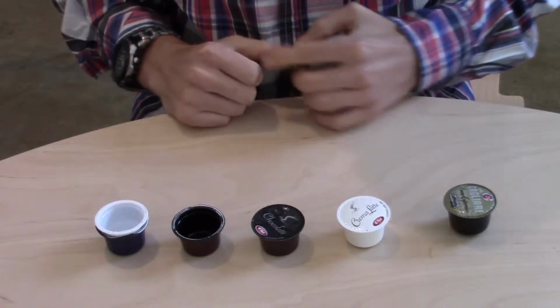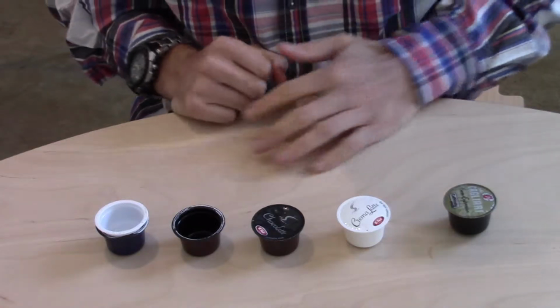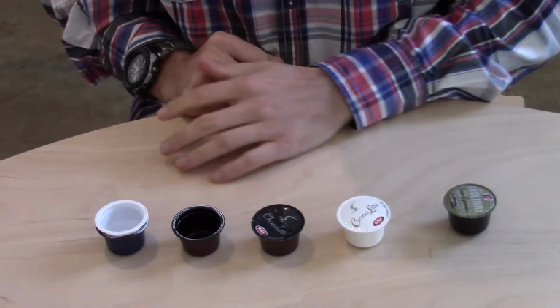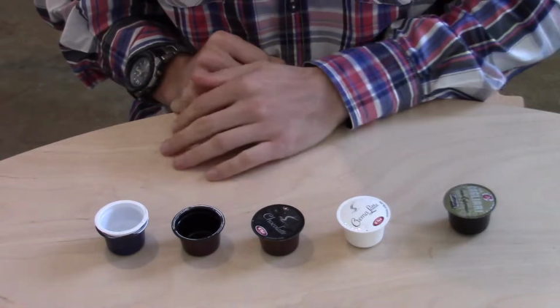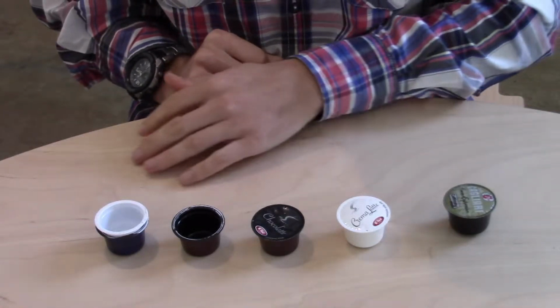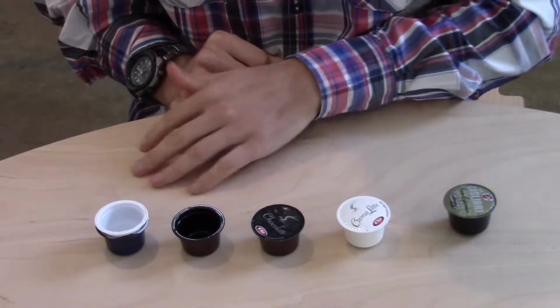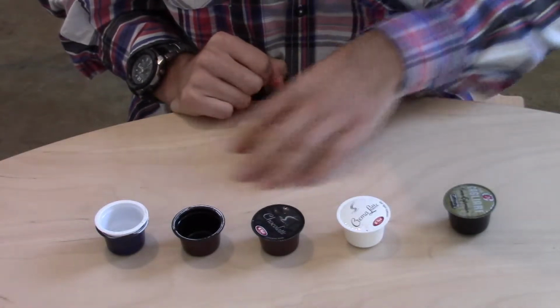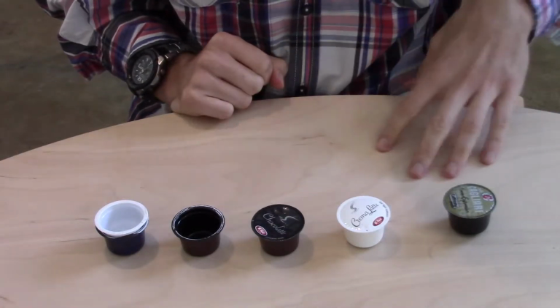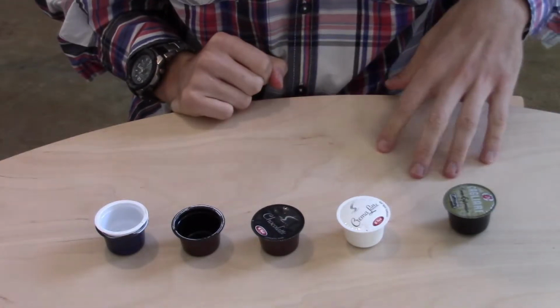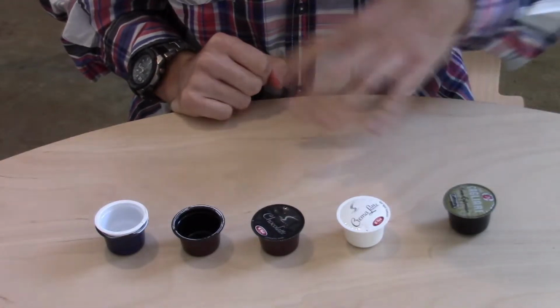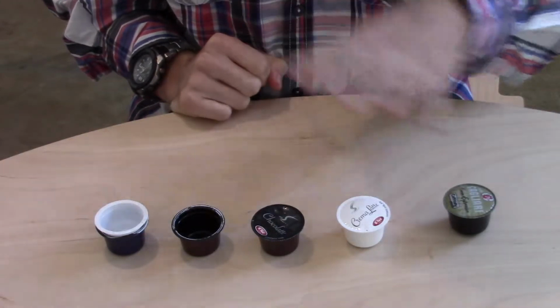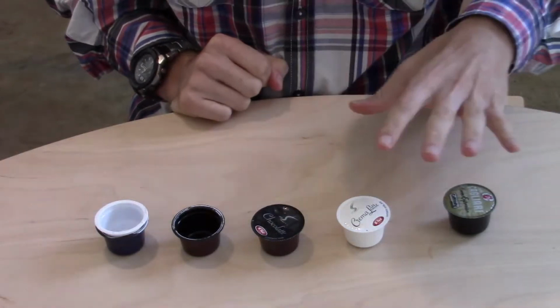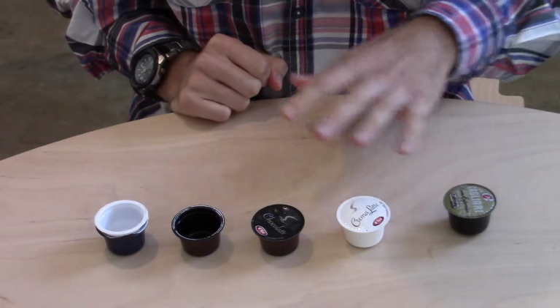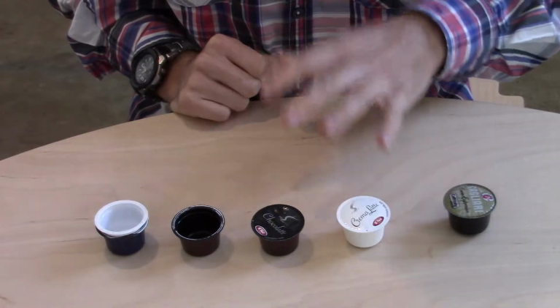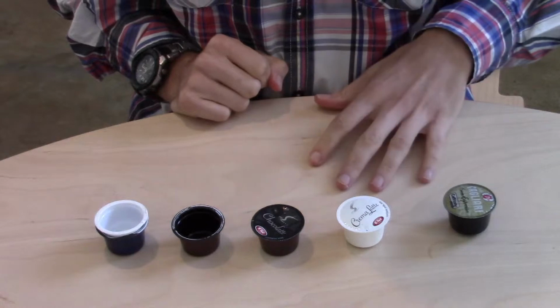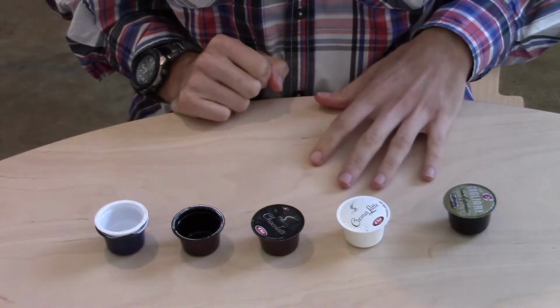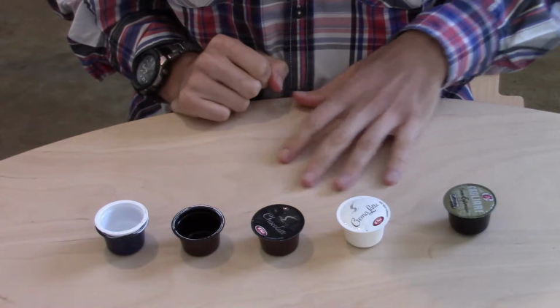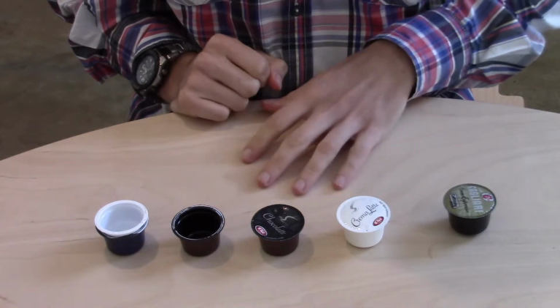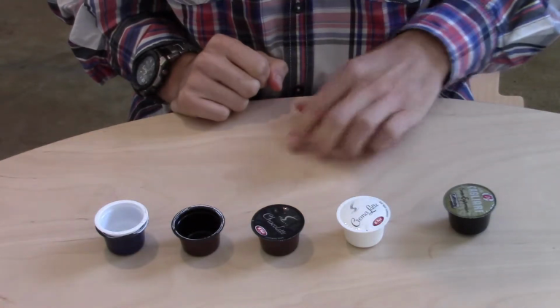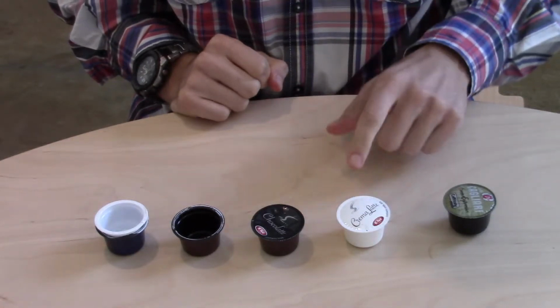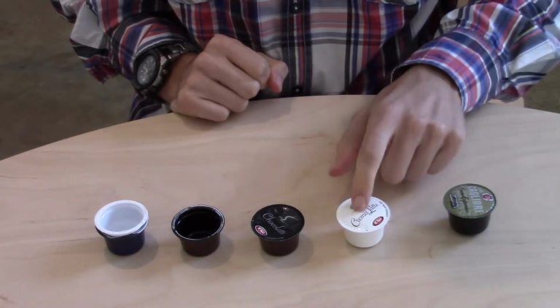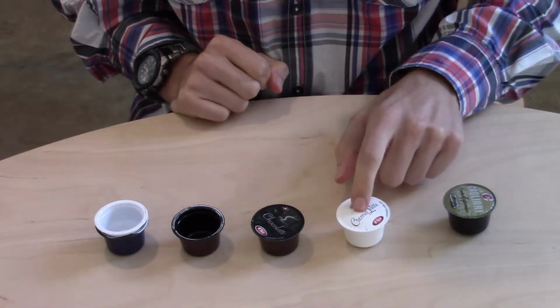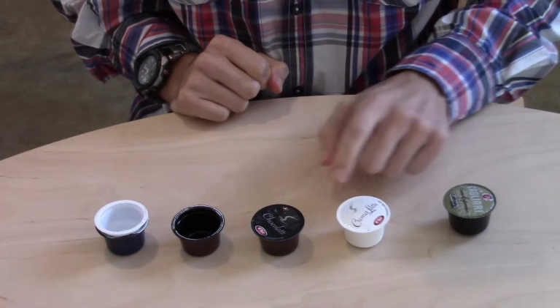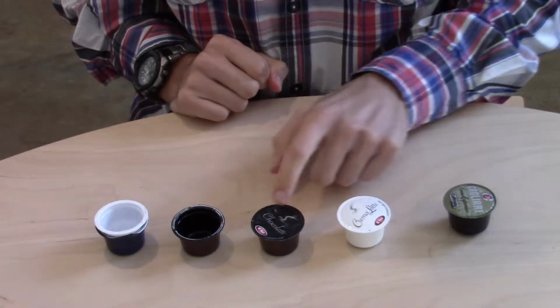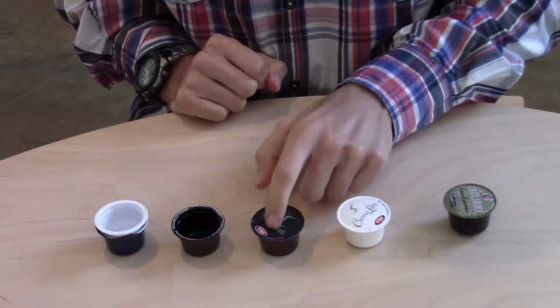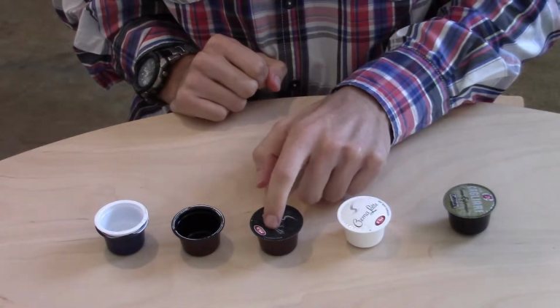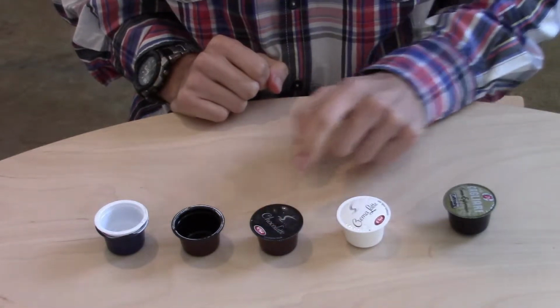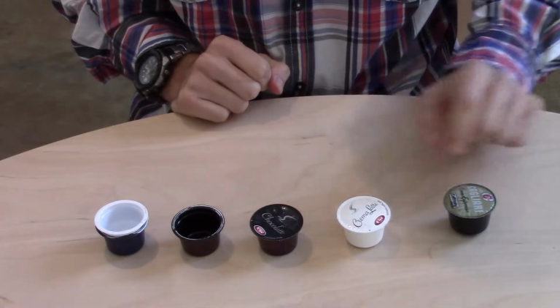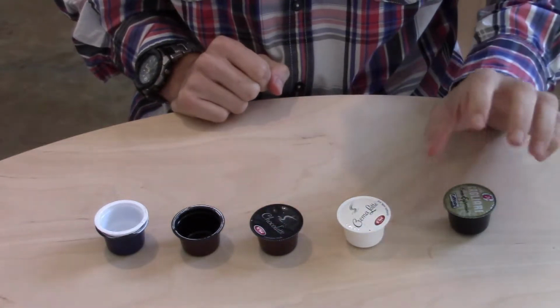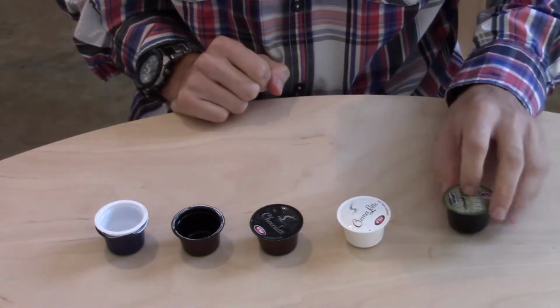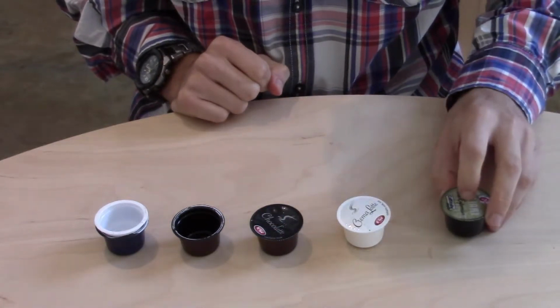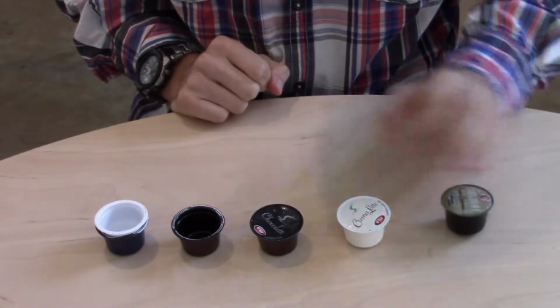Here we have a whole array of capsules — different brands, different types of capsules. We have a milk capsule over here, a chocolate capsule over here, and a coffee capsule over here.